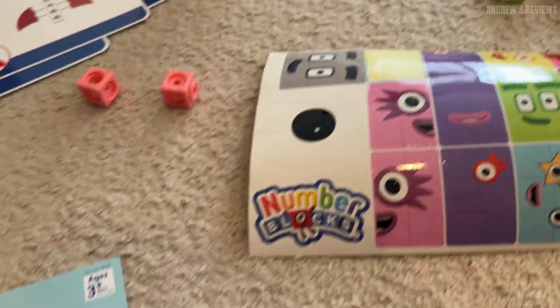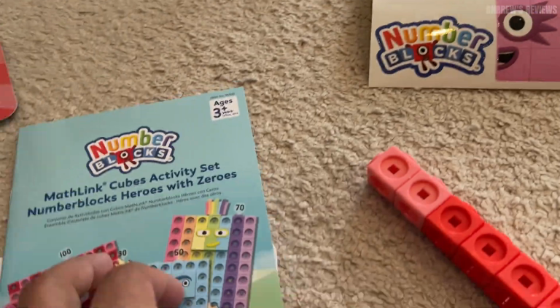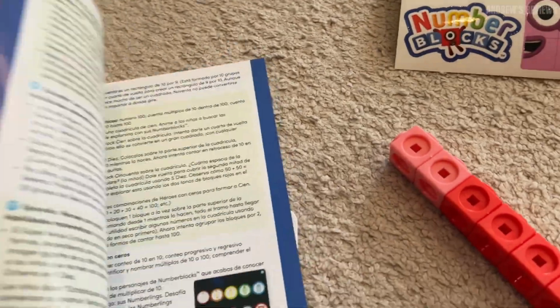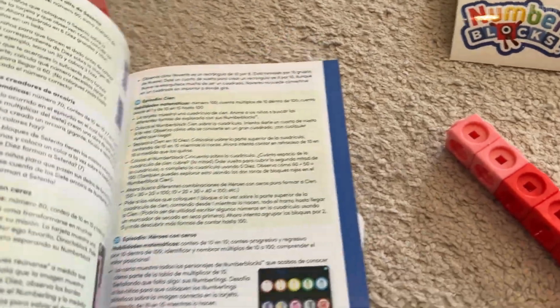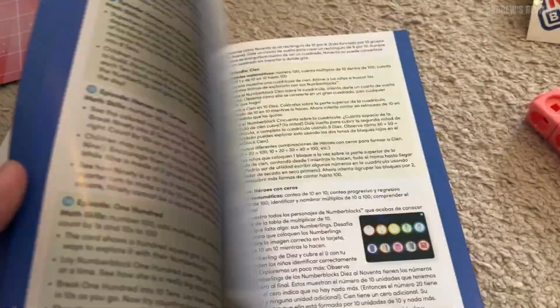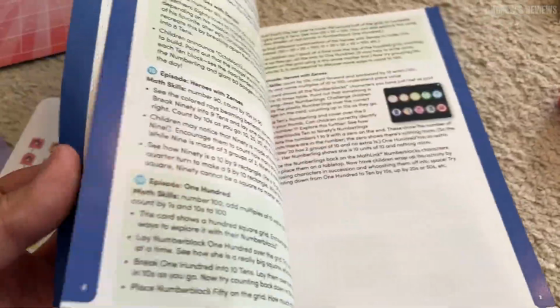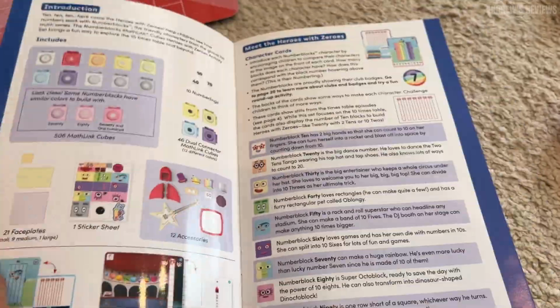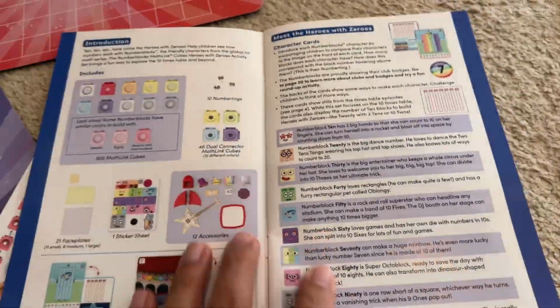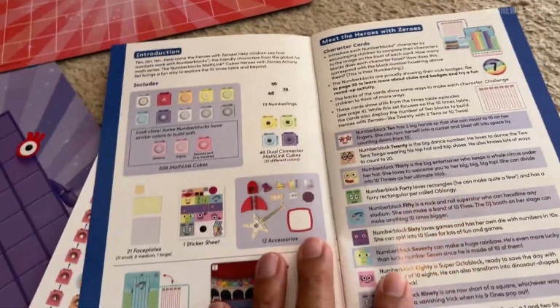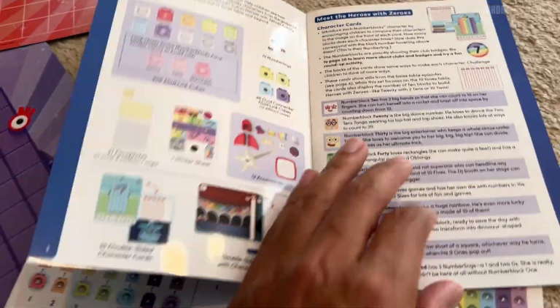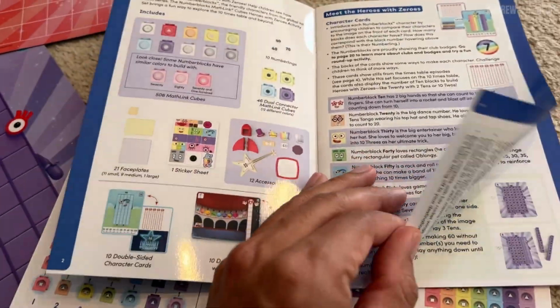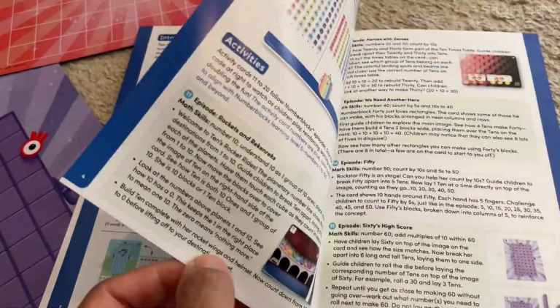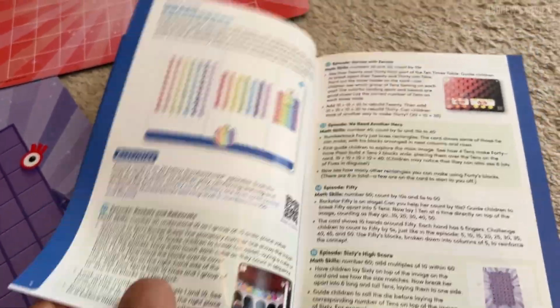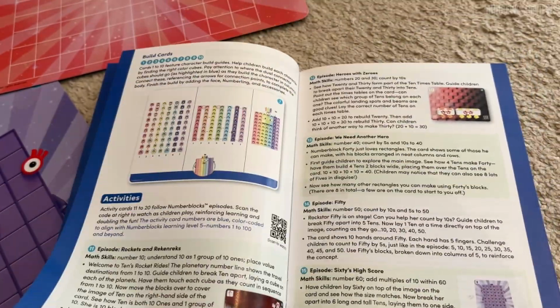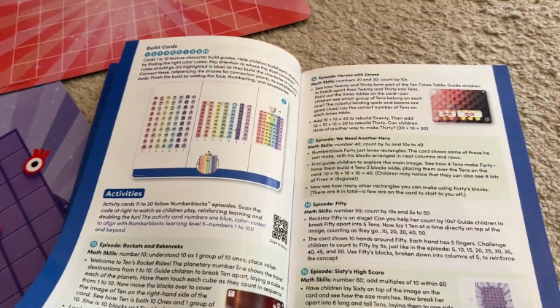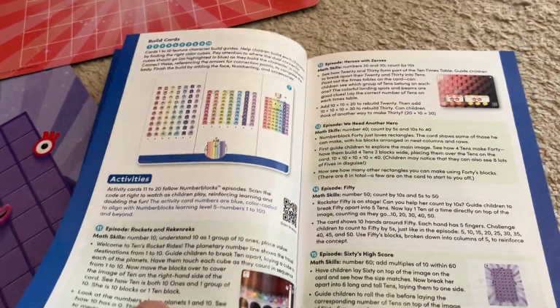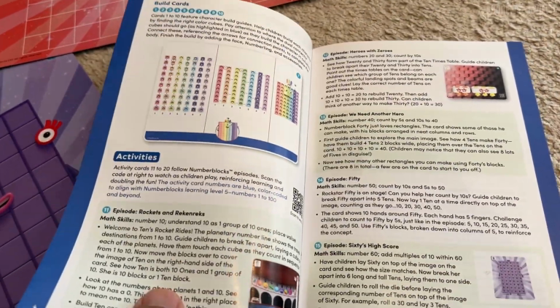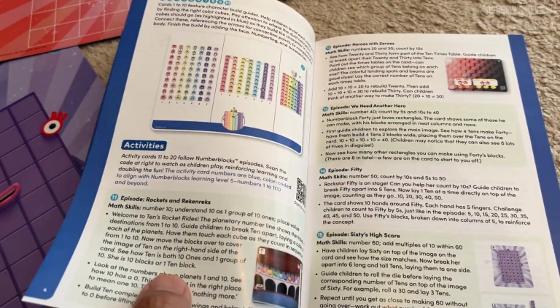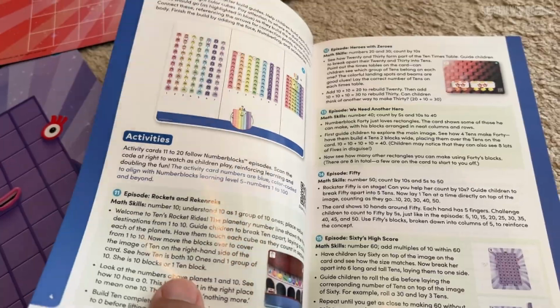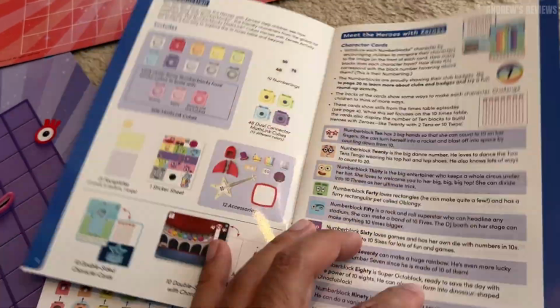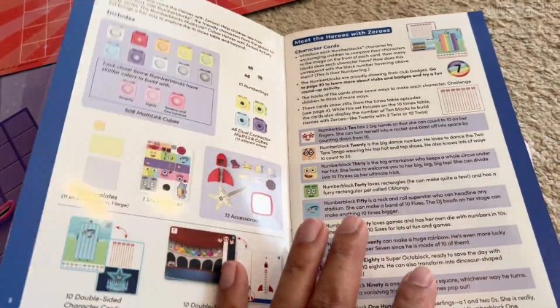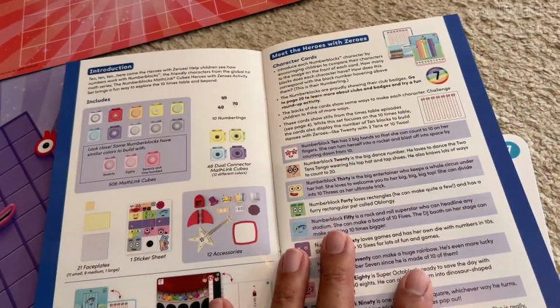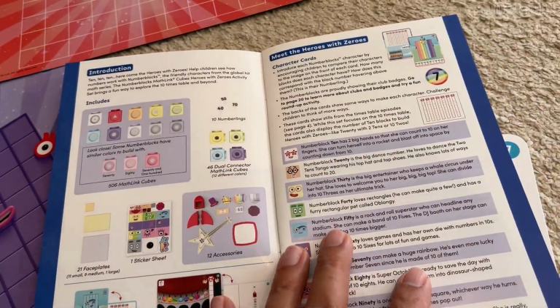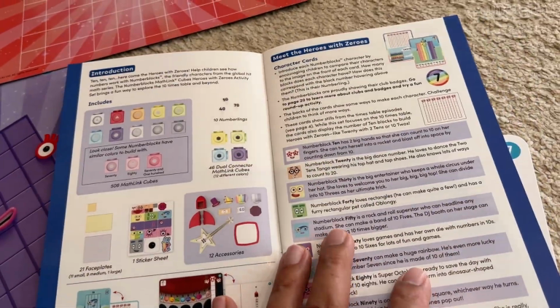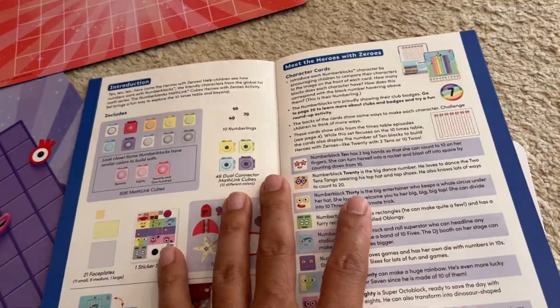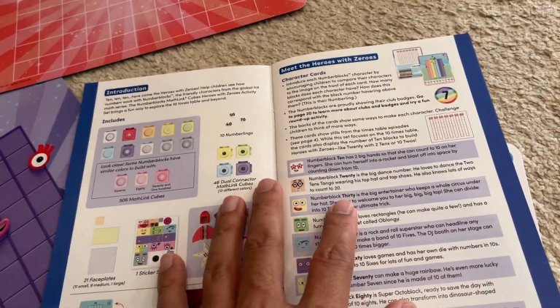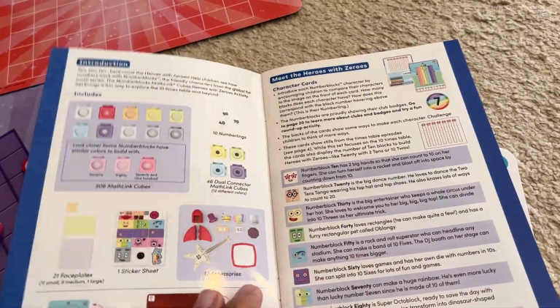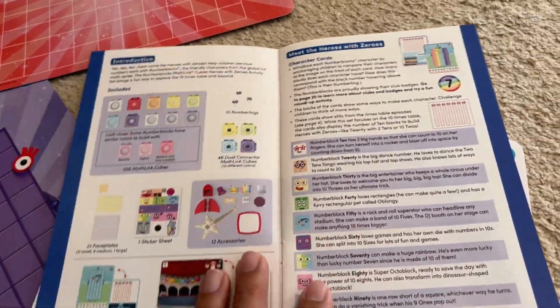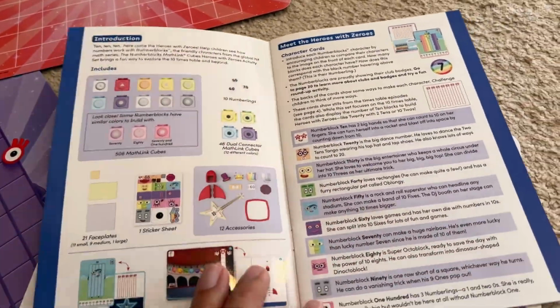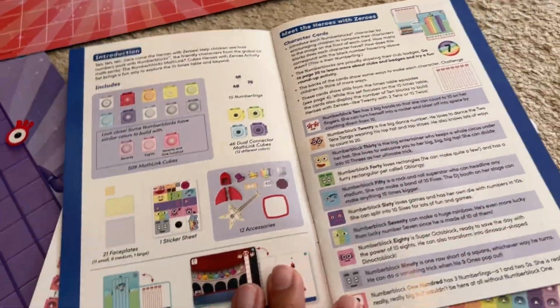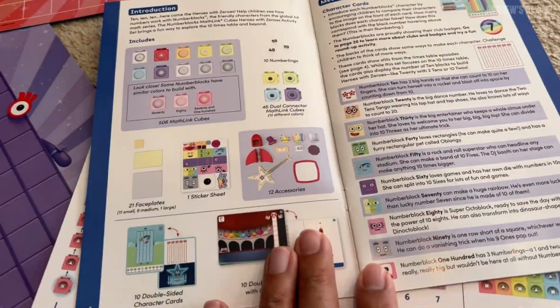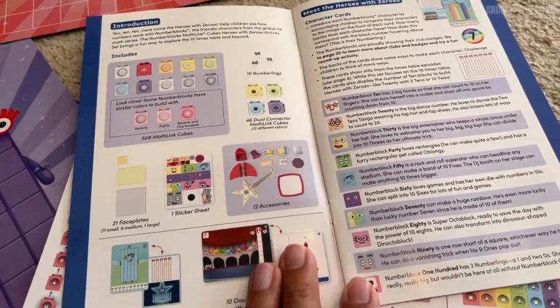It also comes with this little instruction manual, and even a QR code you can scan to pull up the episode so you can follow along — and your child can create it as they're watching the show.